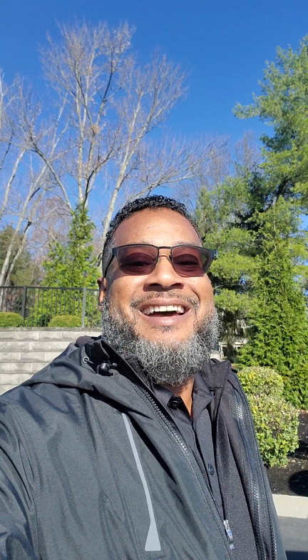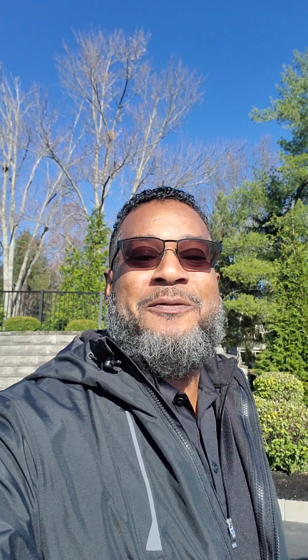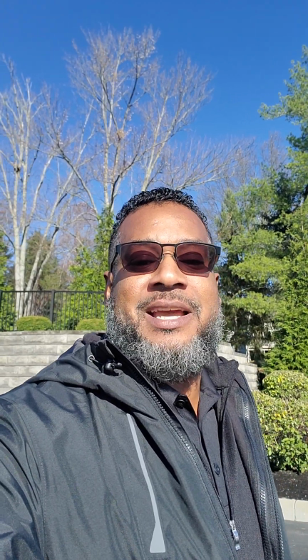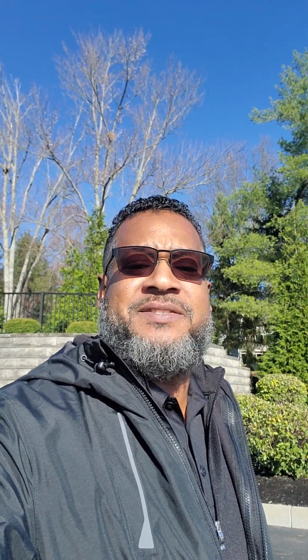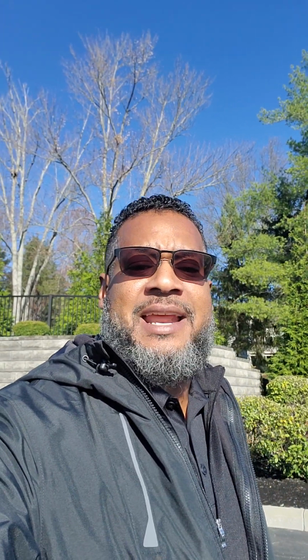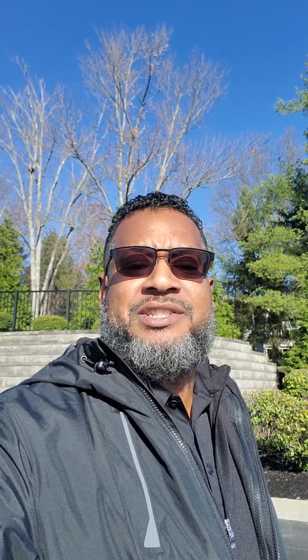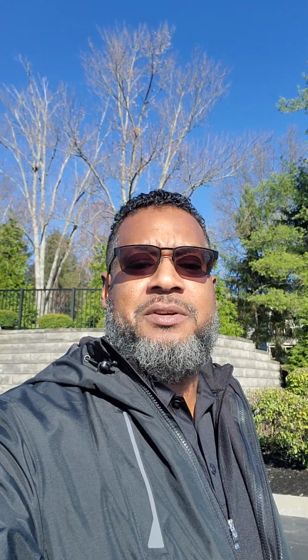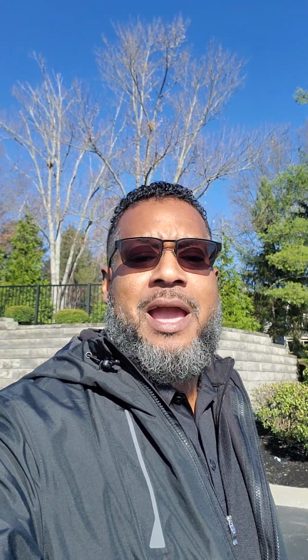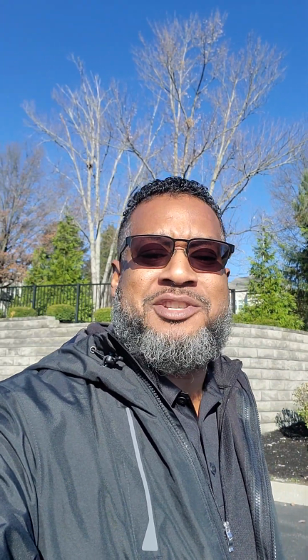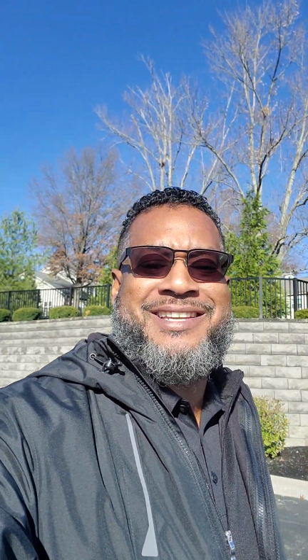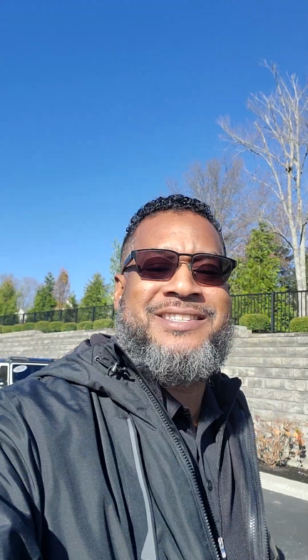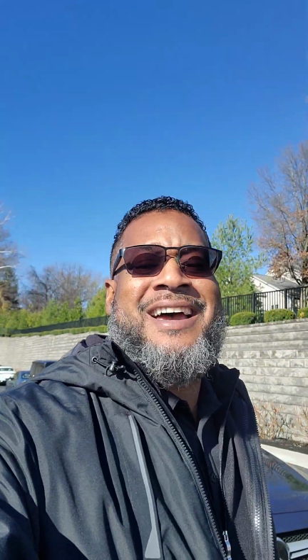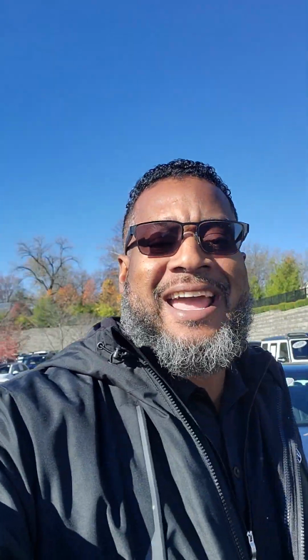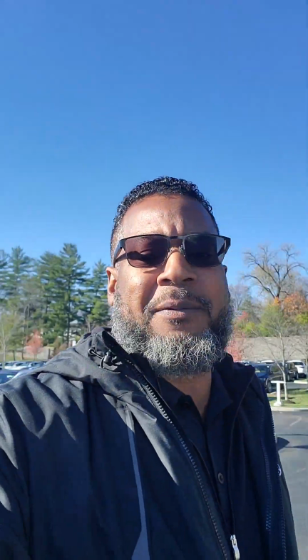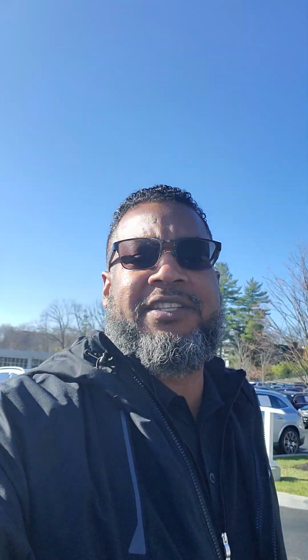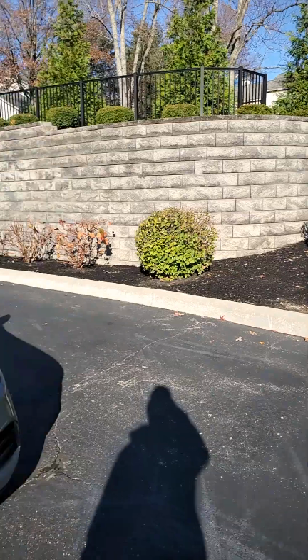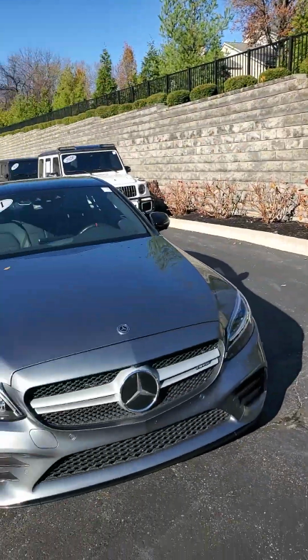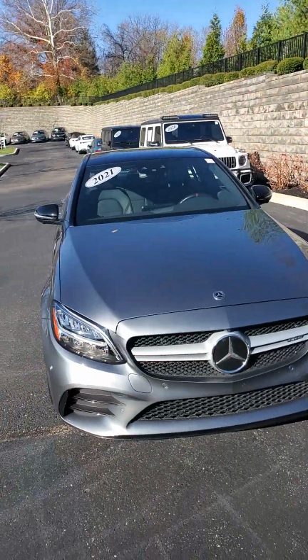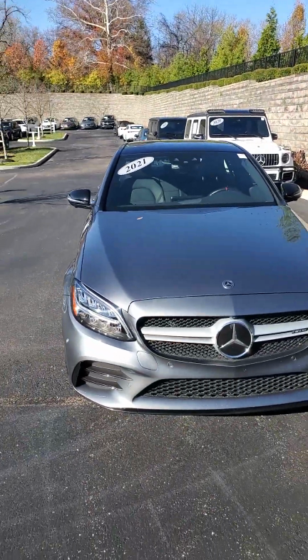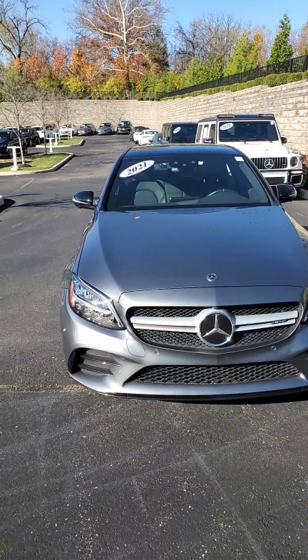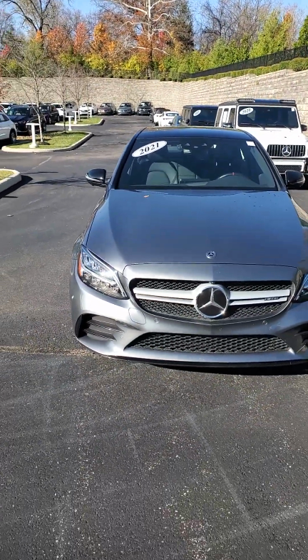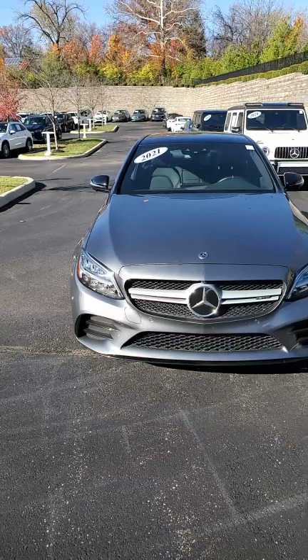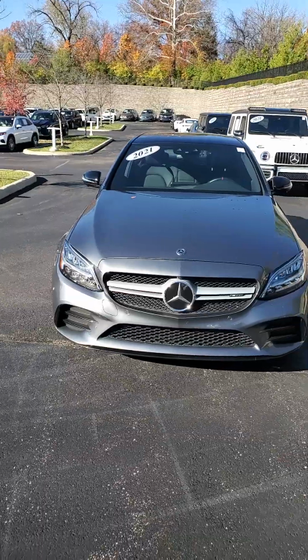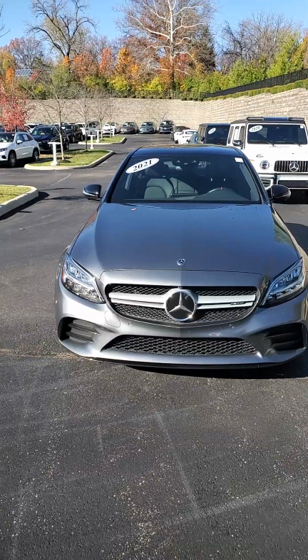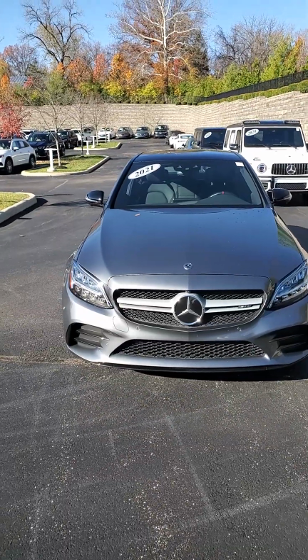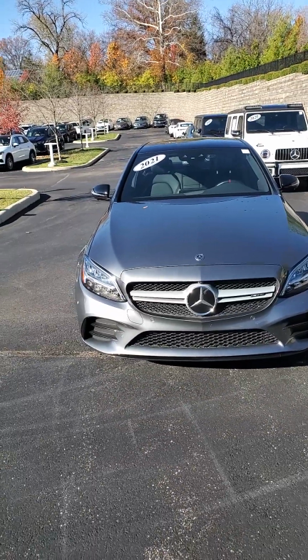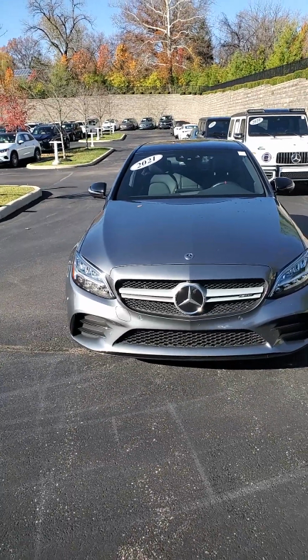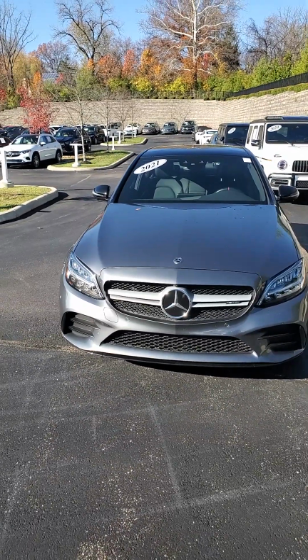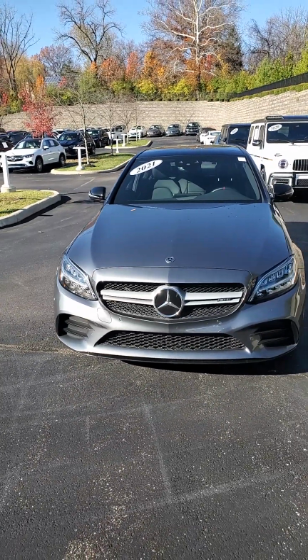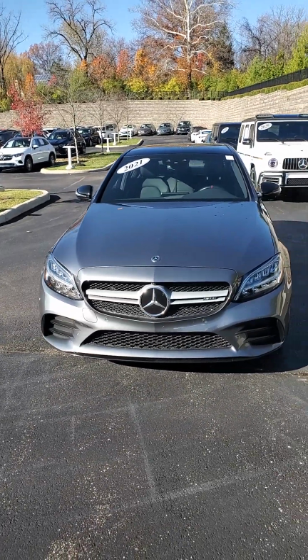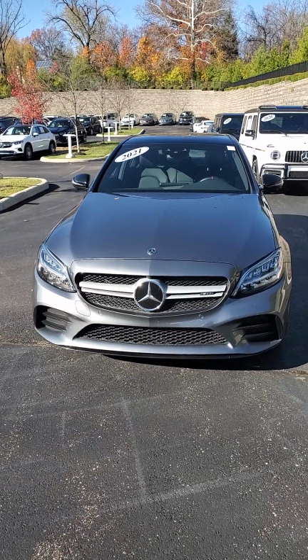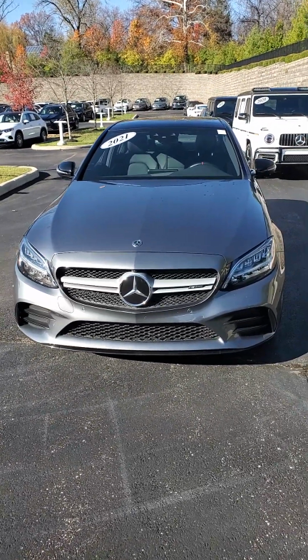Hello from Mercedes-Benz of Cincinnati. My name is James Julien, creator of the Julien Experience. Today I have the privilege of showing you this certified pre-owned 2021 Mercedes-Benz C43 AMG.